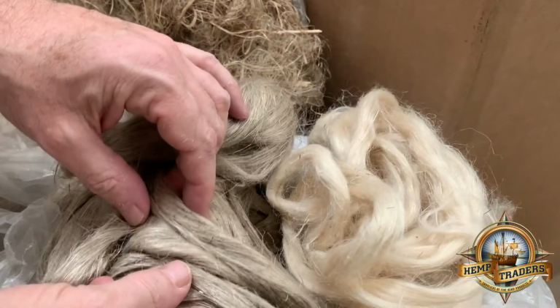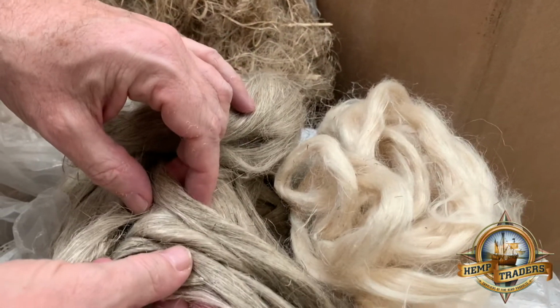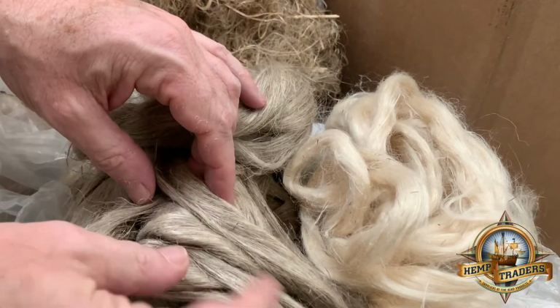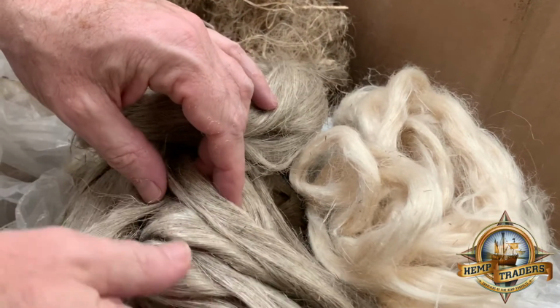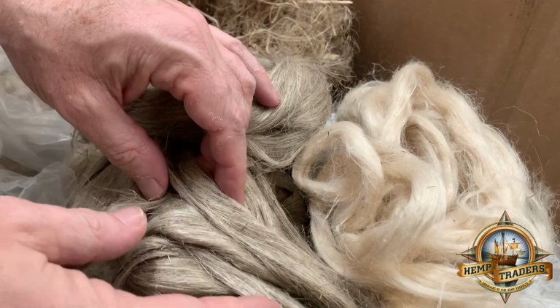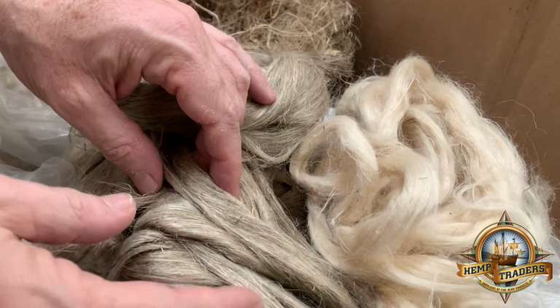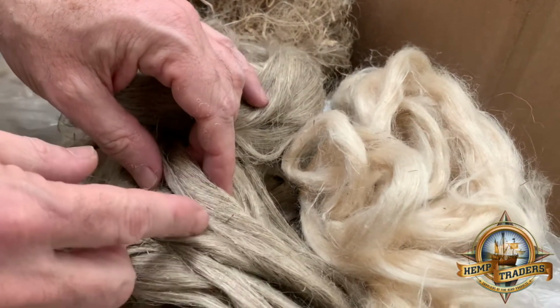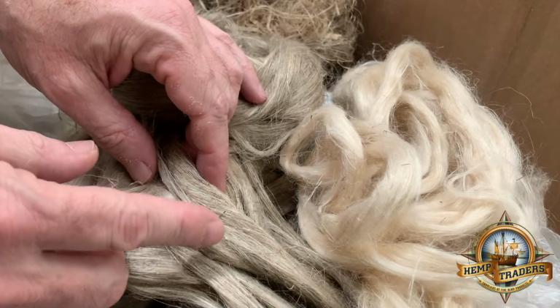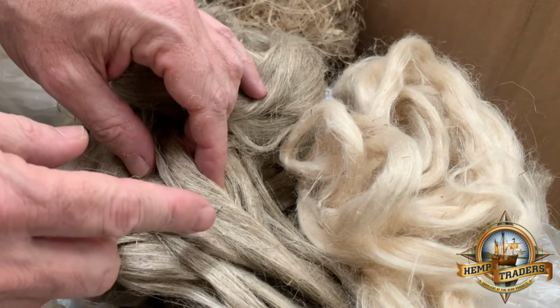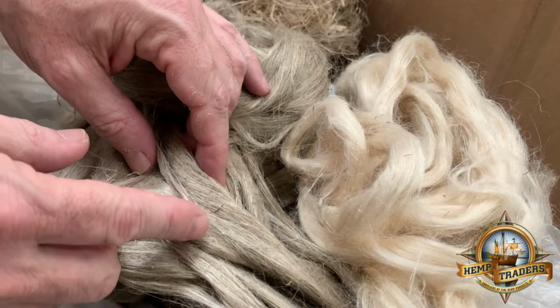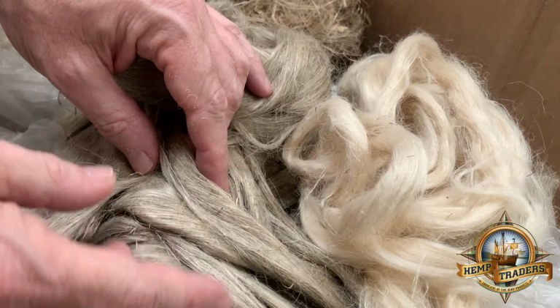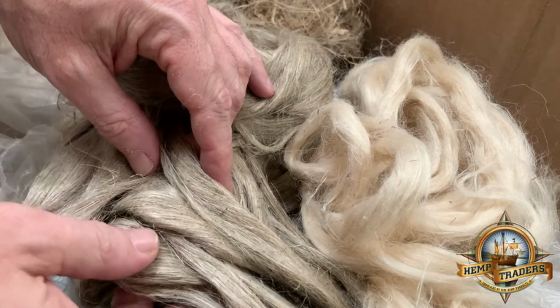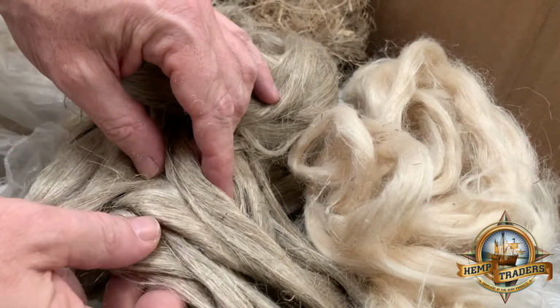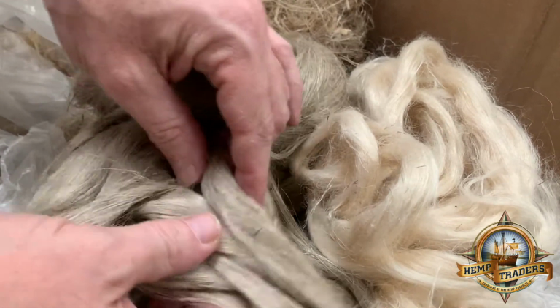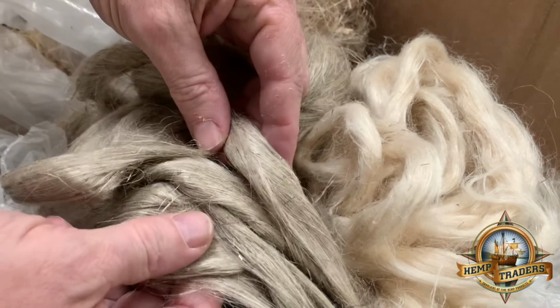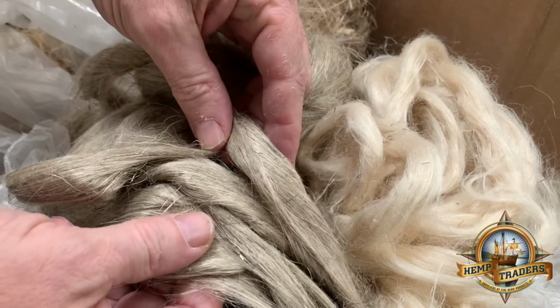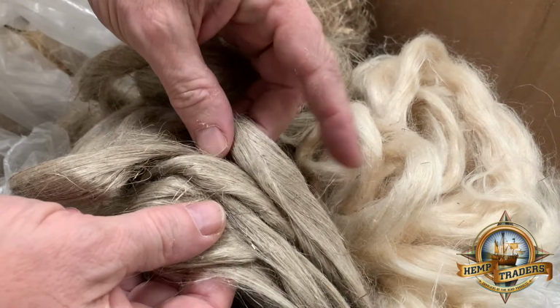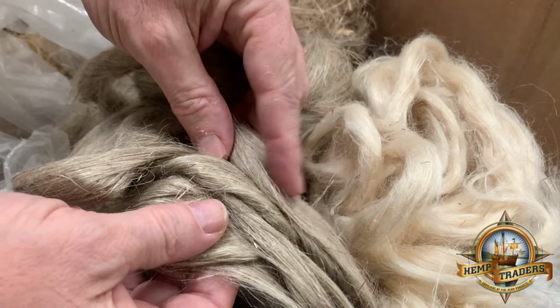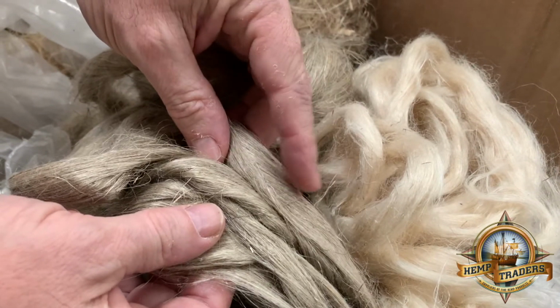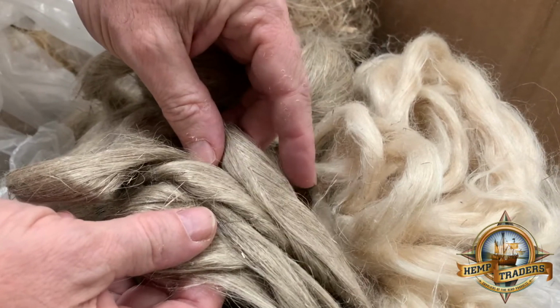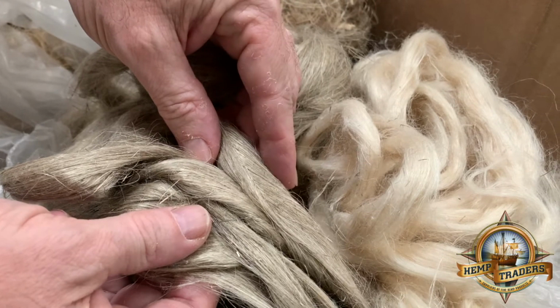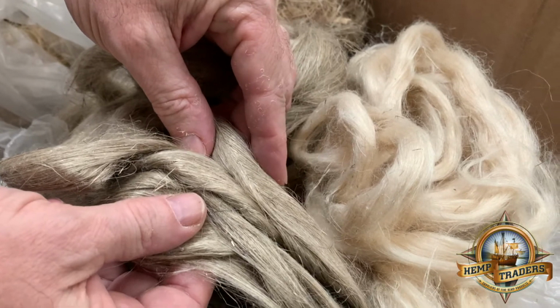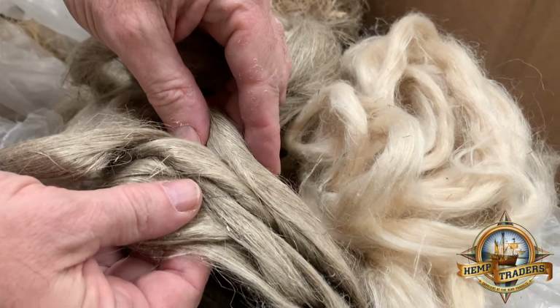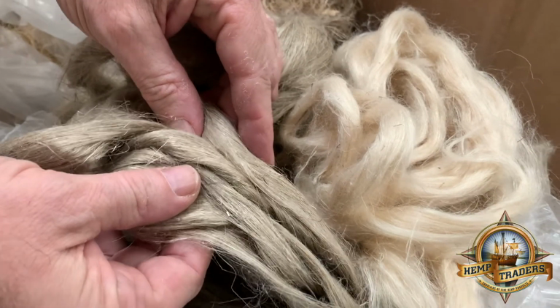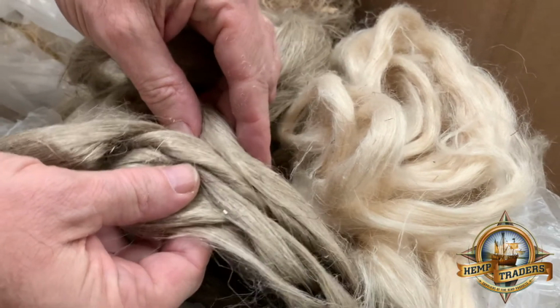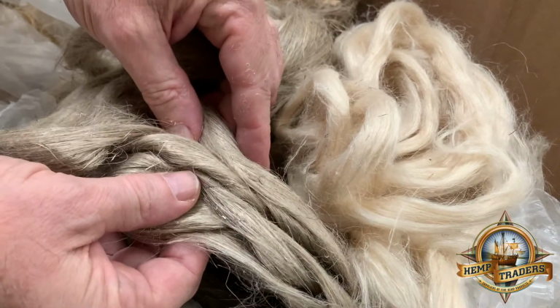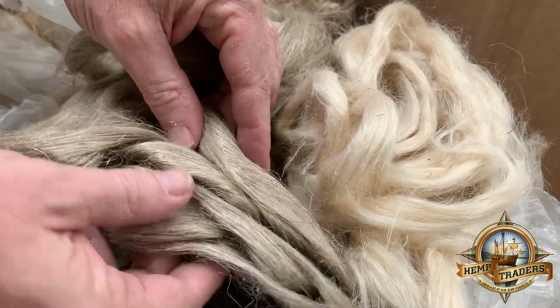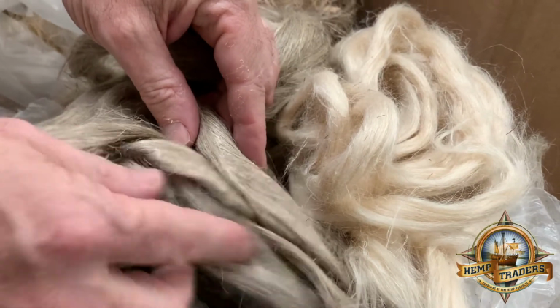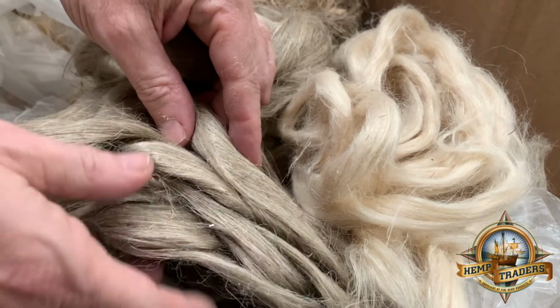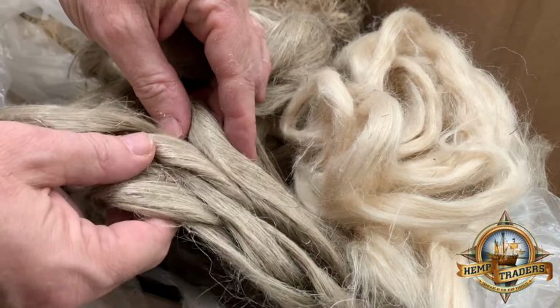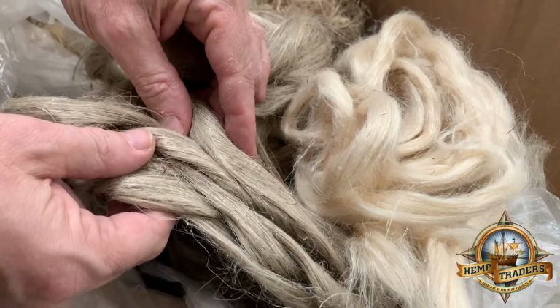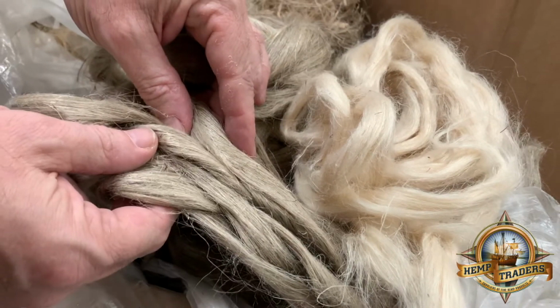The one next to it went through a similar process where they did not do the de-retting, but they did do the combing. So this is more of a raw 100% hemp sliver. This is a step right before spinning.